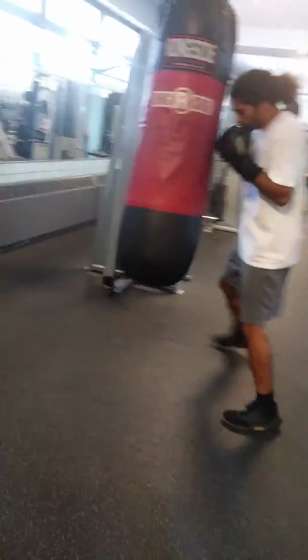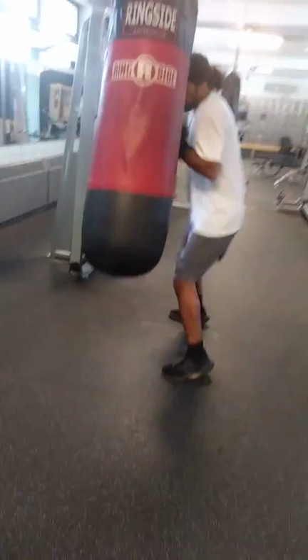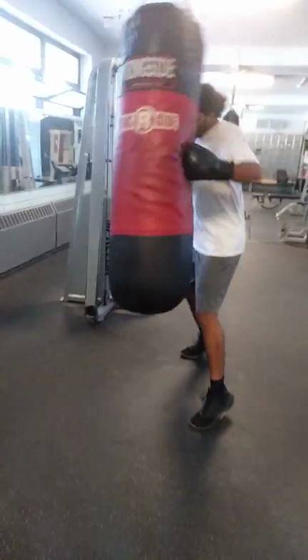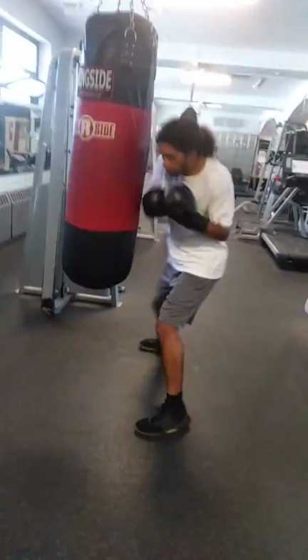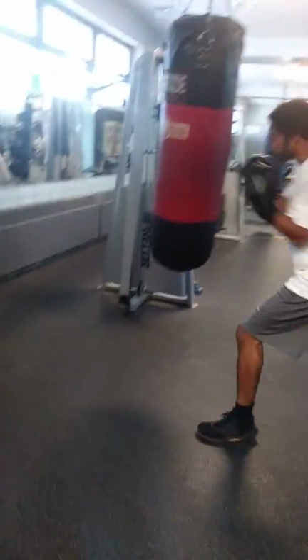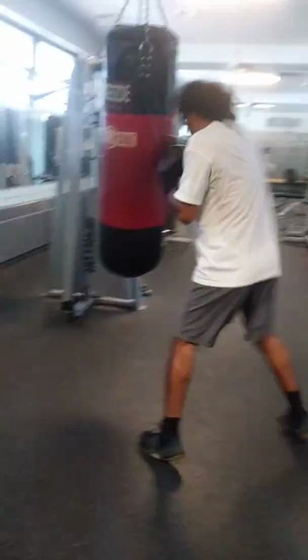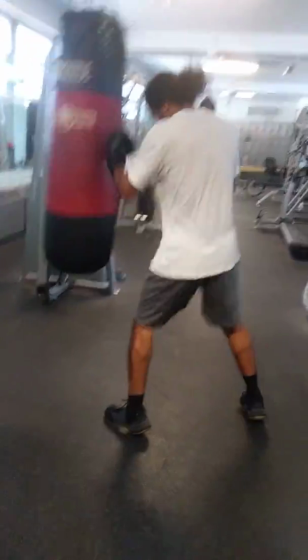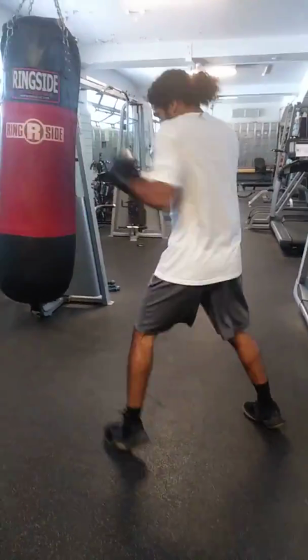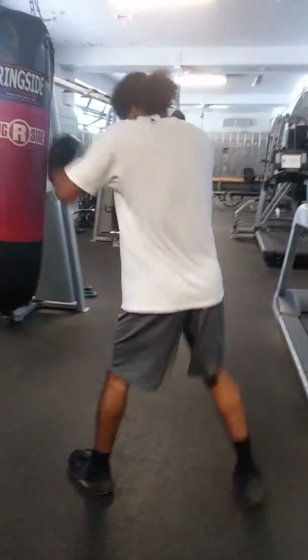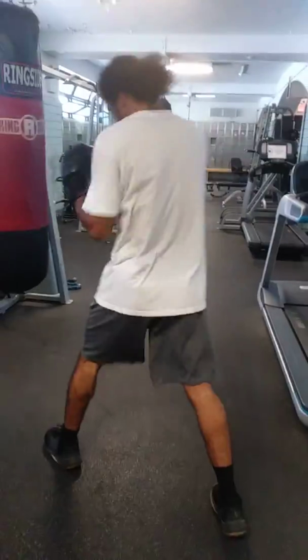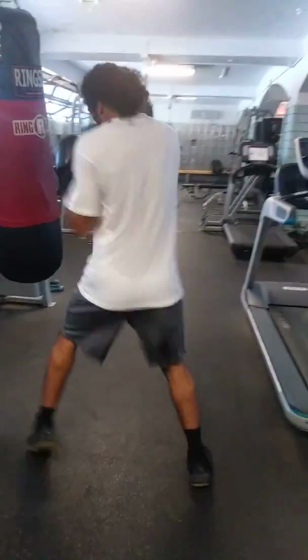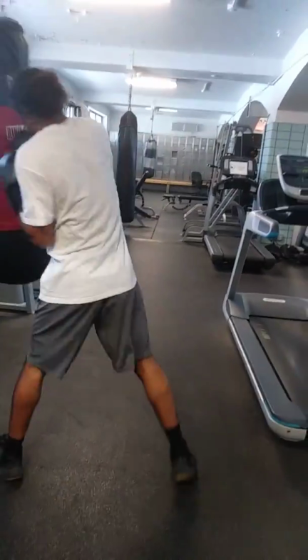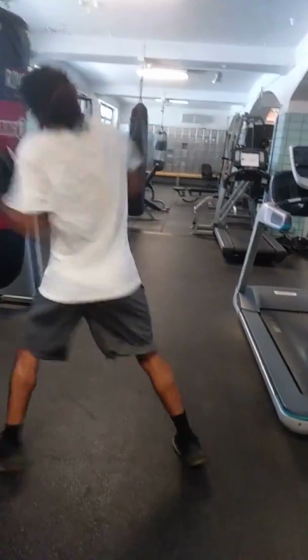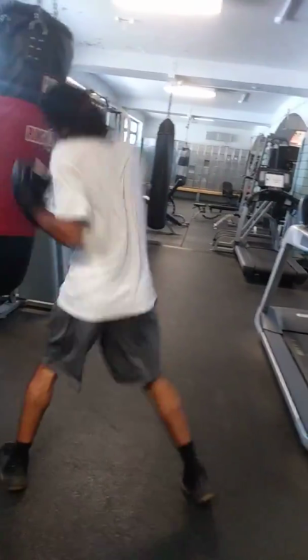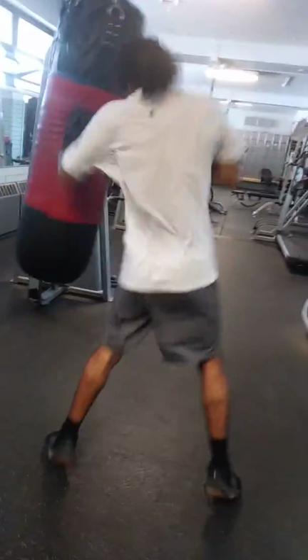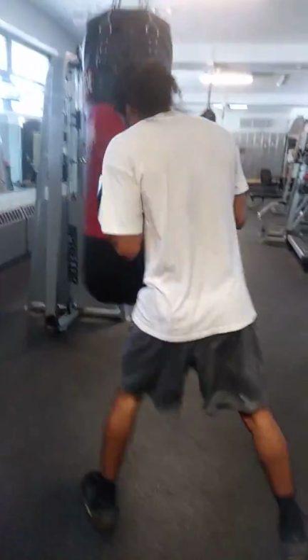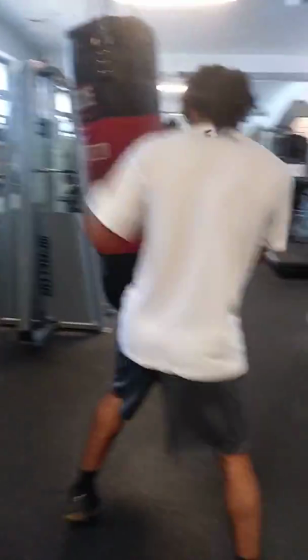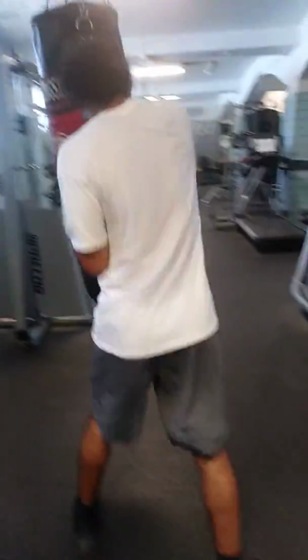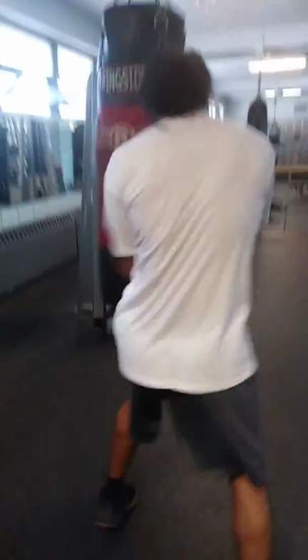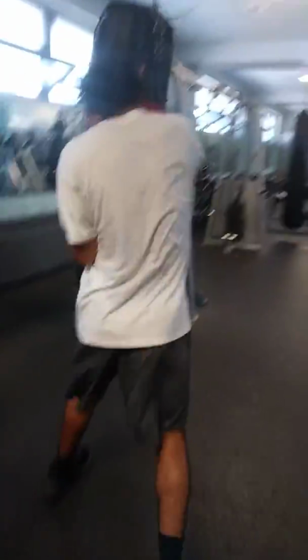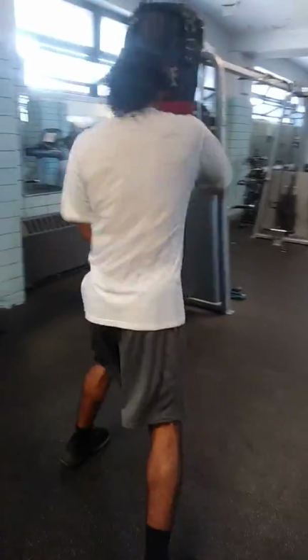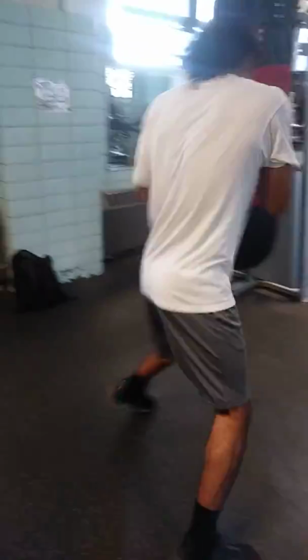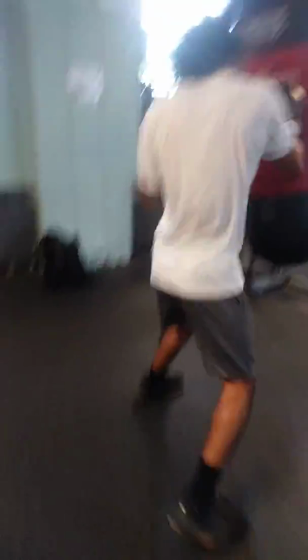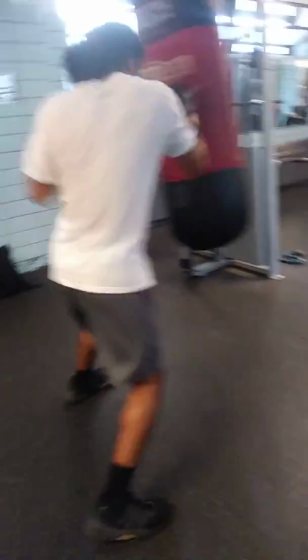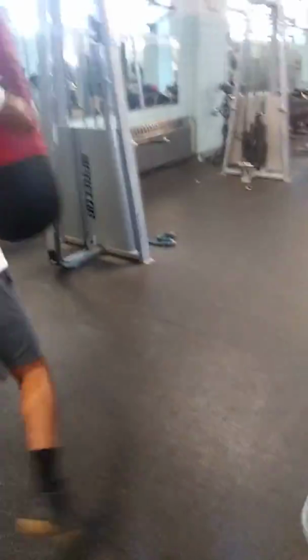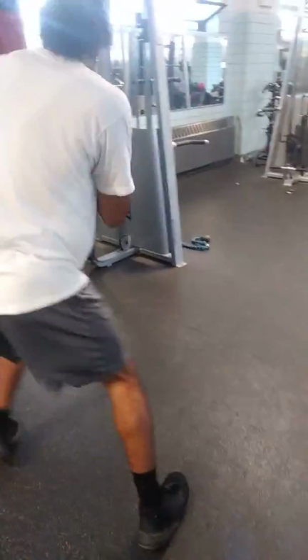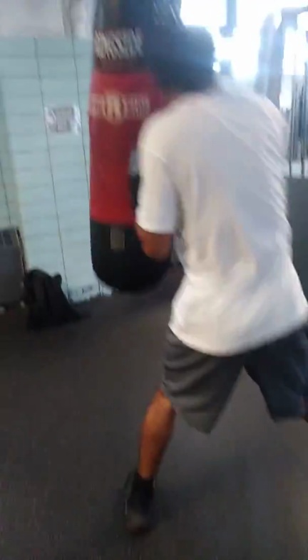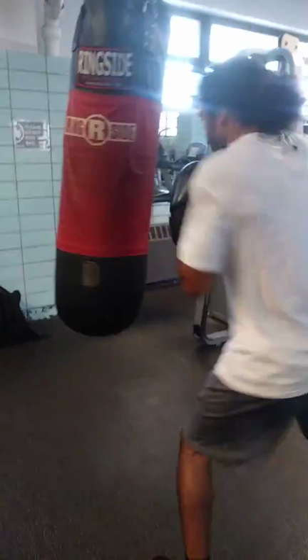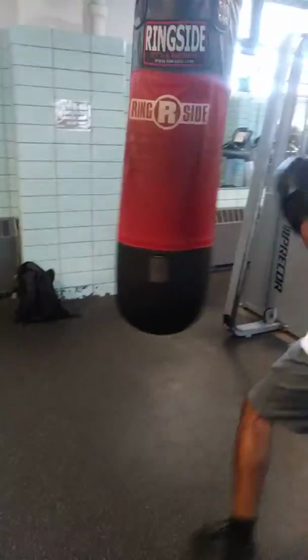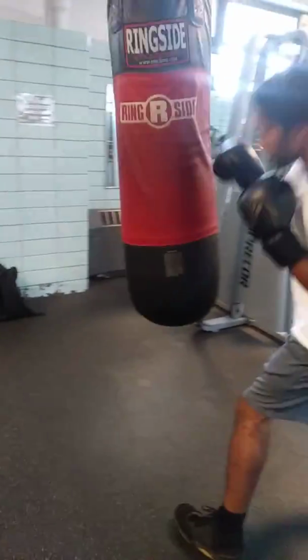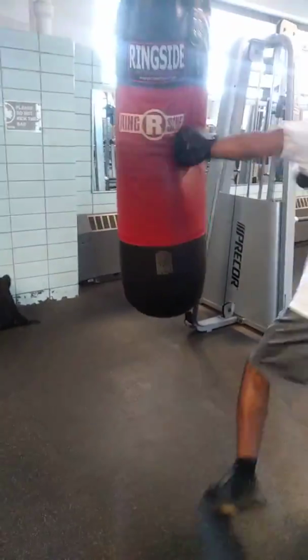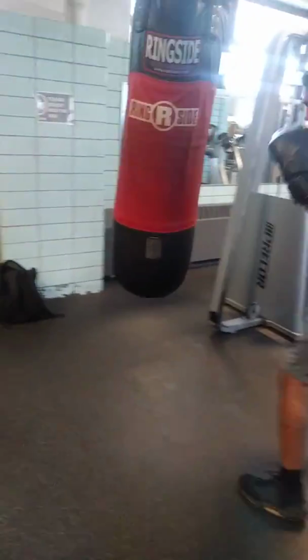Right, down the middle, down the middle. Right, with the uppercut down the middle. Short, frame mantis. Uppercut down the middle.